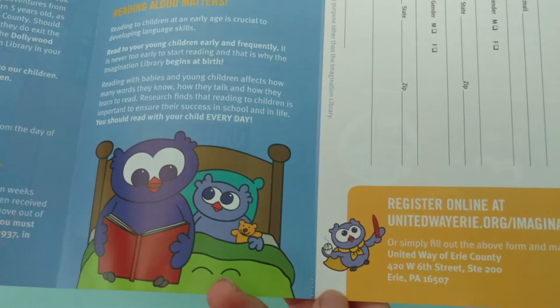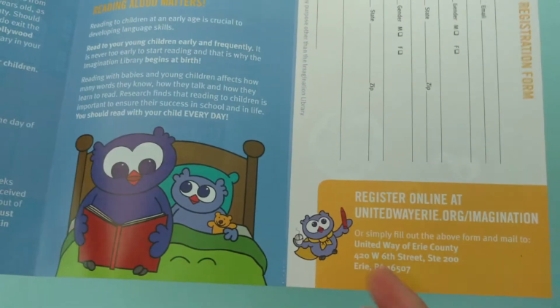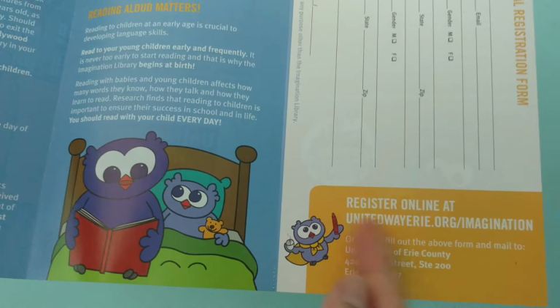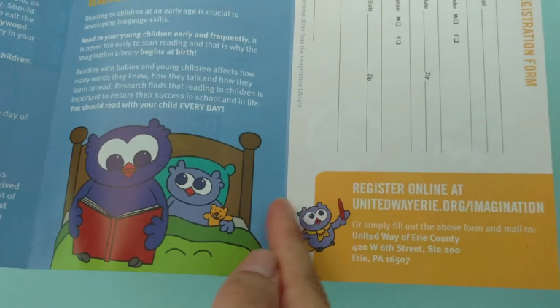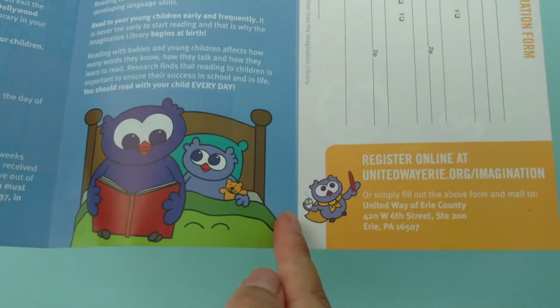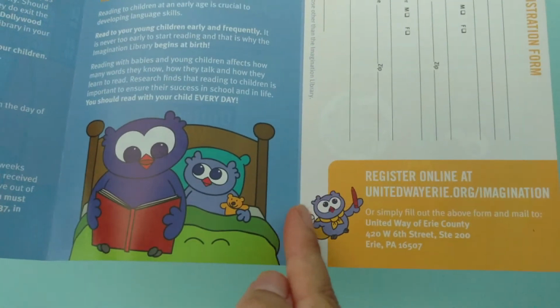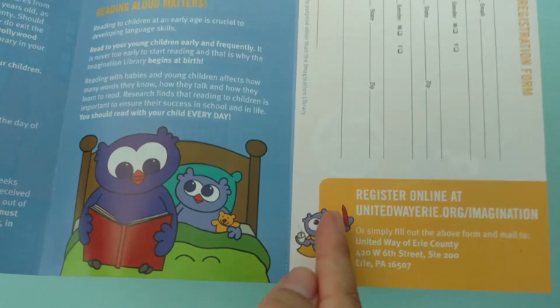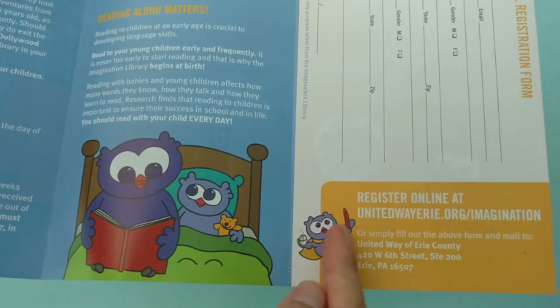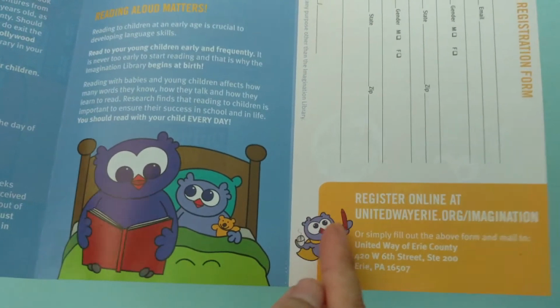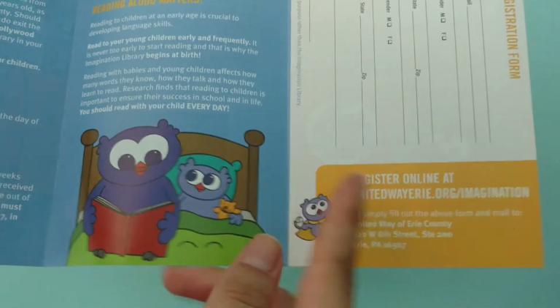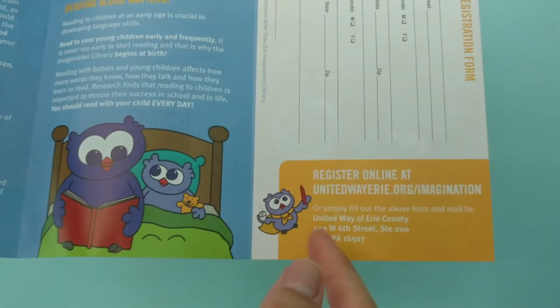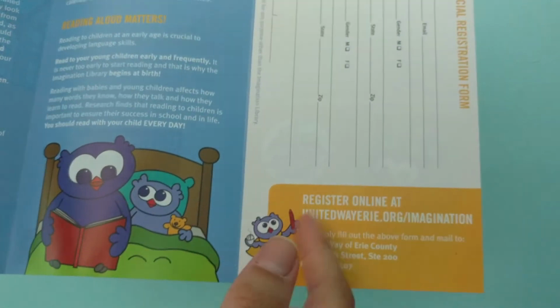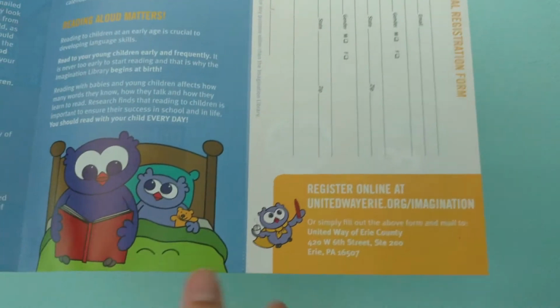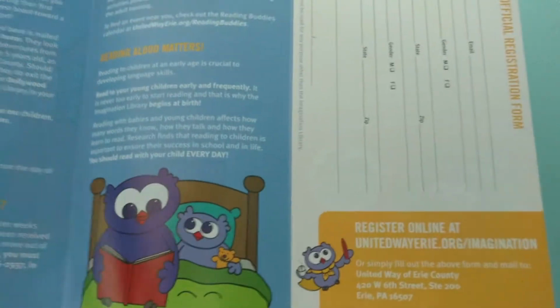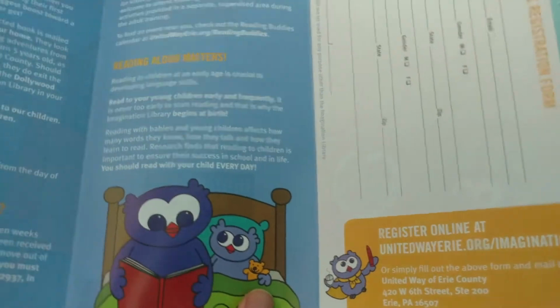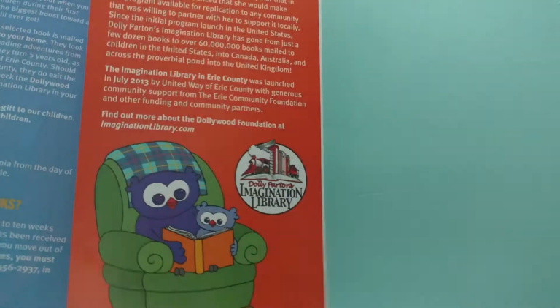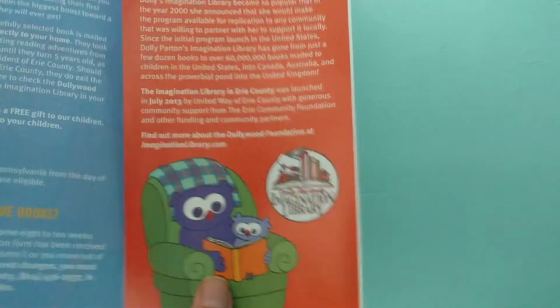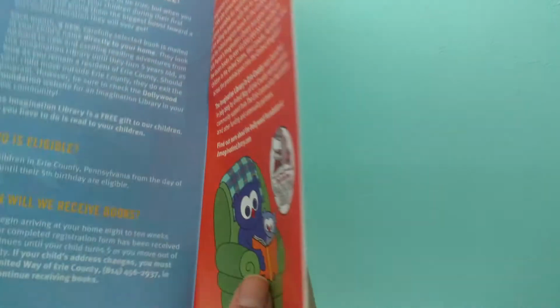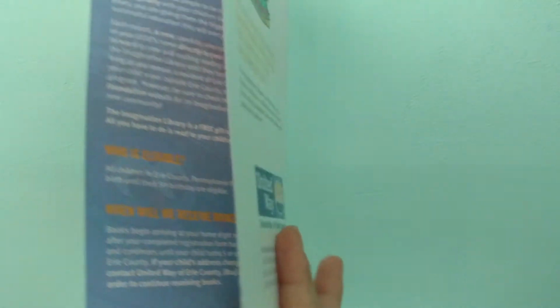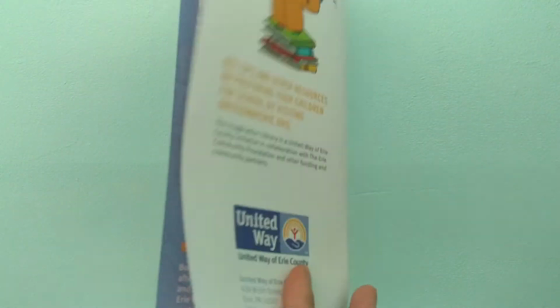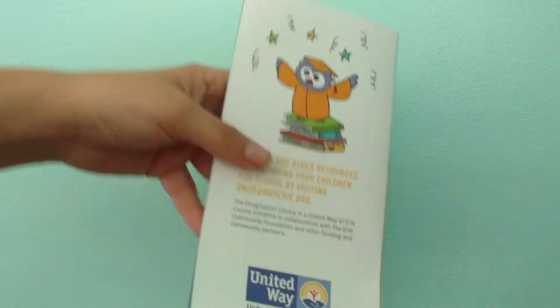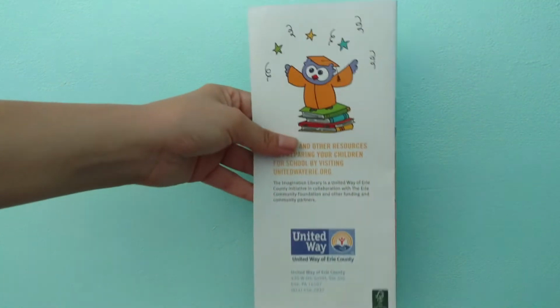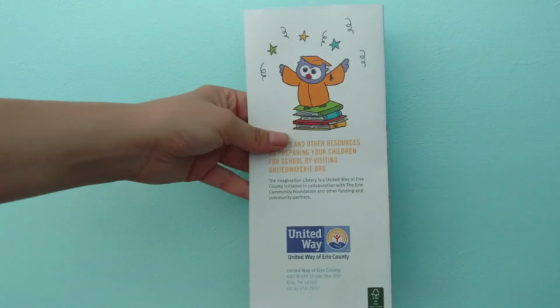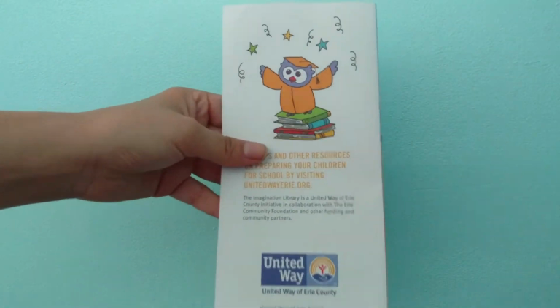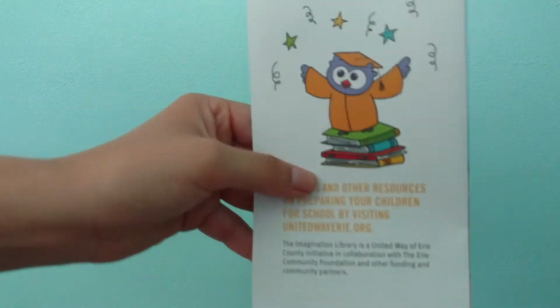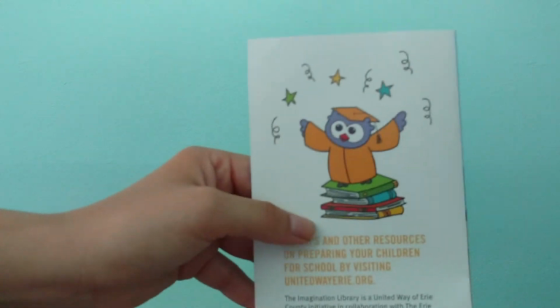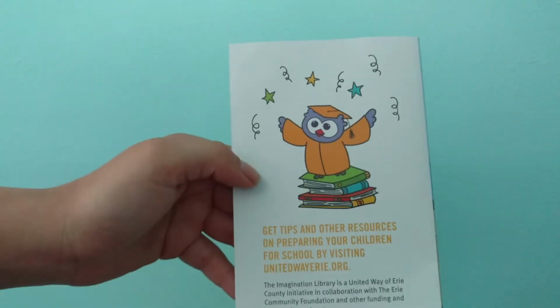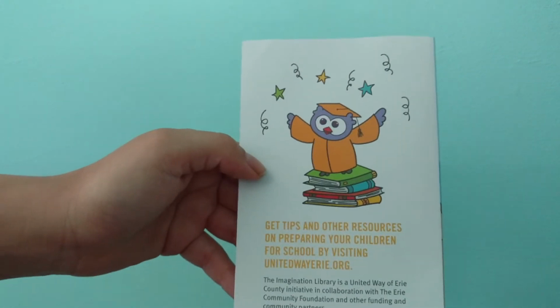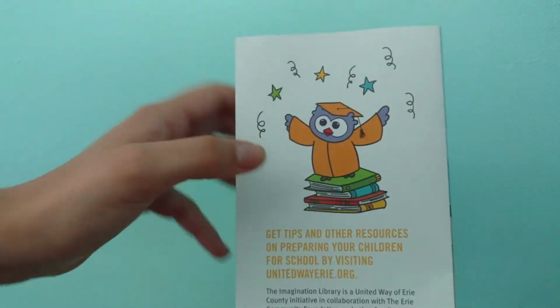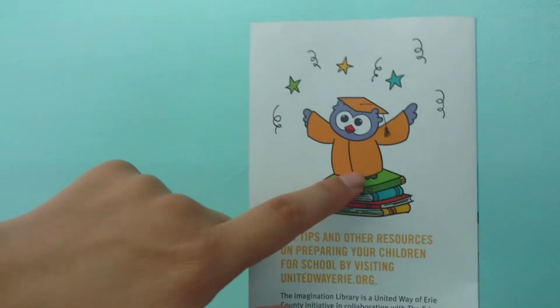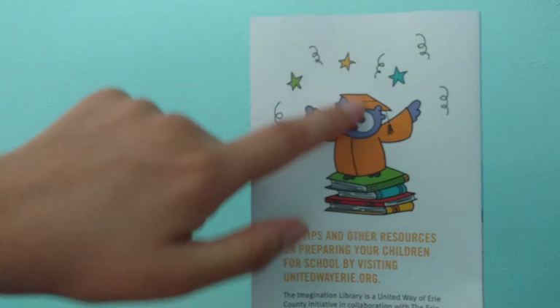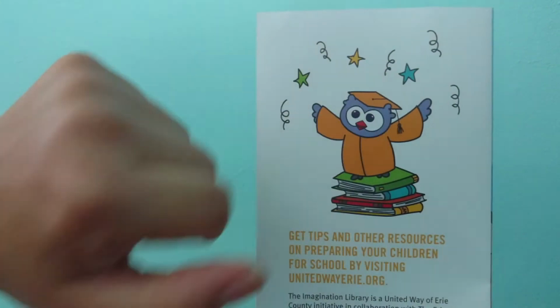And then they just added these other little things here just to make it relevant to the text. And then on the back is the little graduating owl, and he's standing on some books.